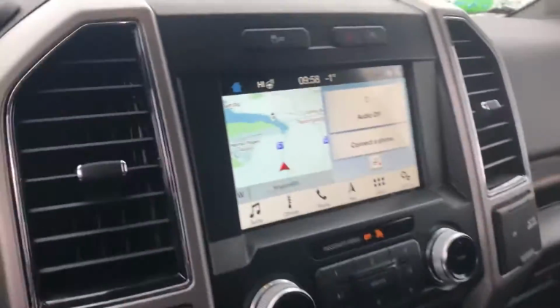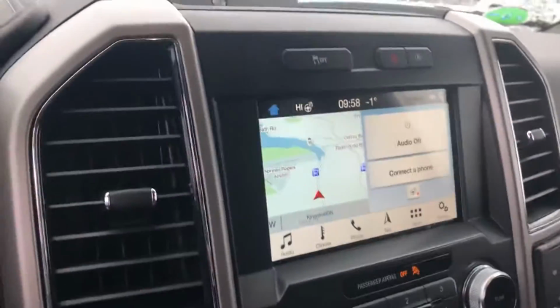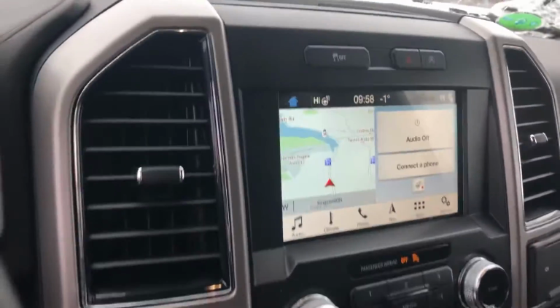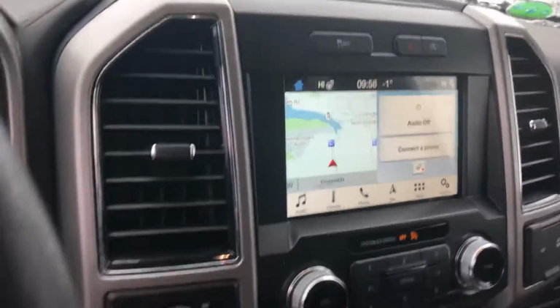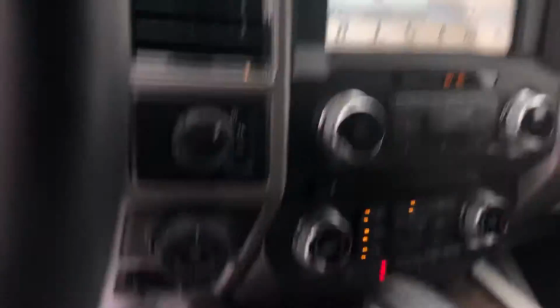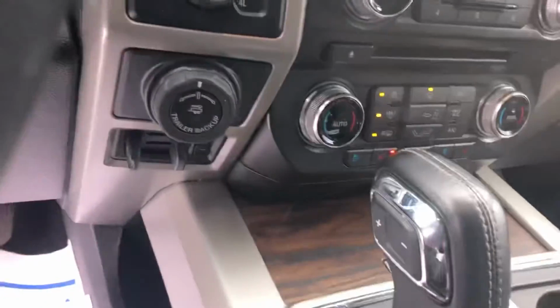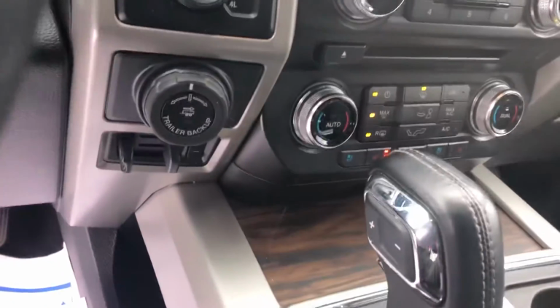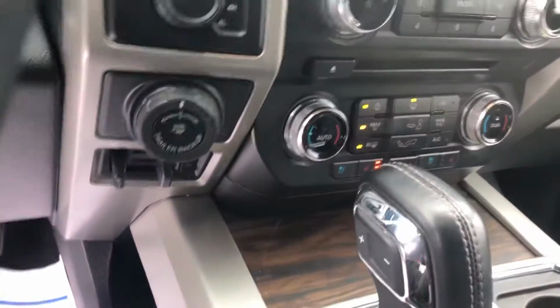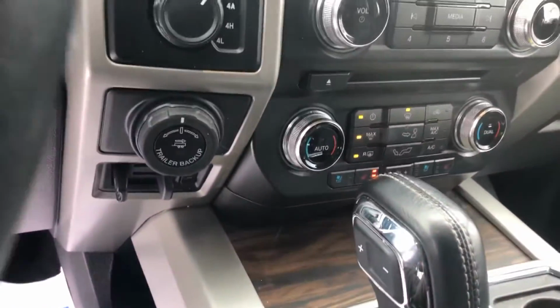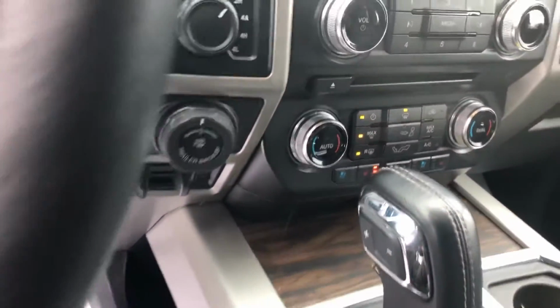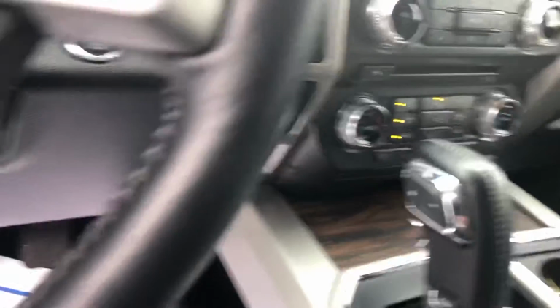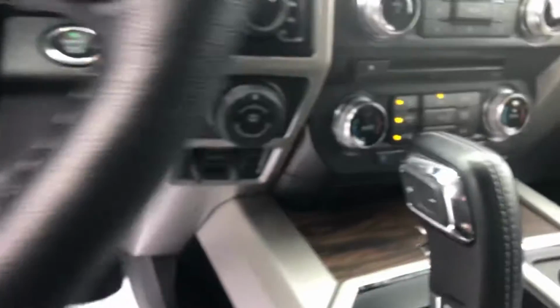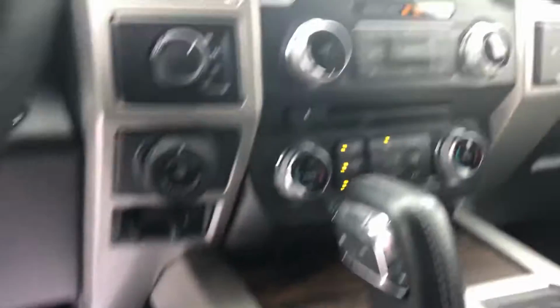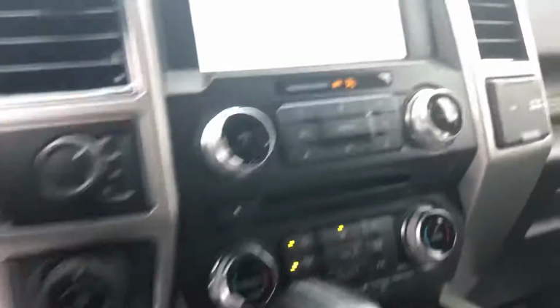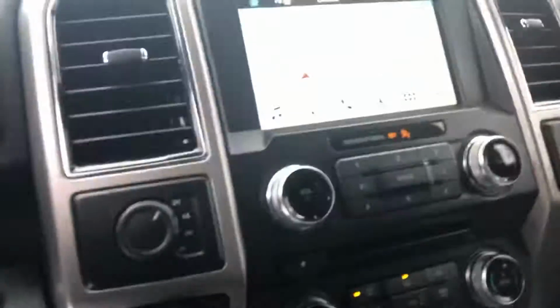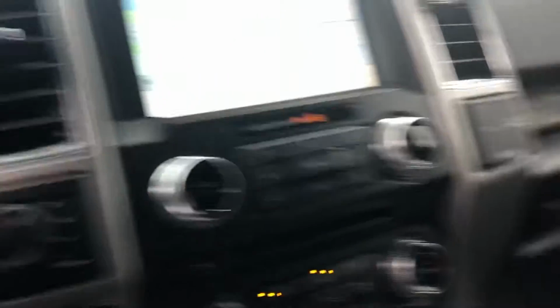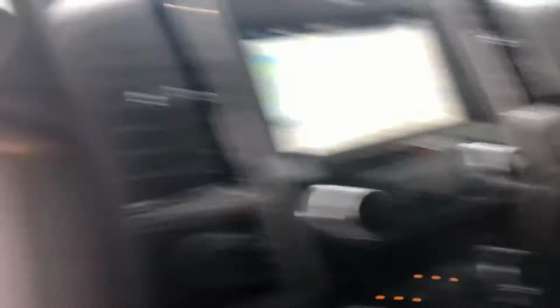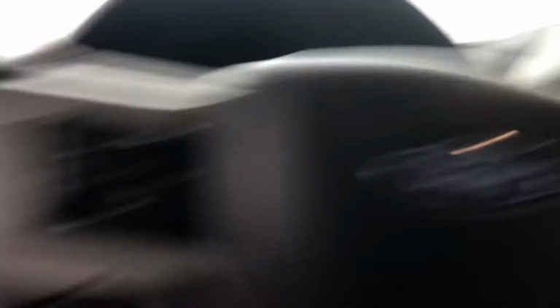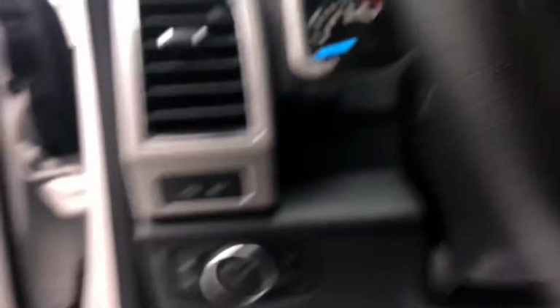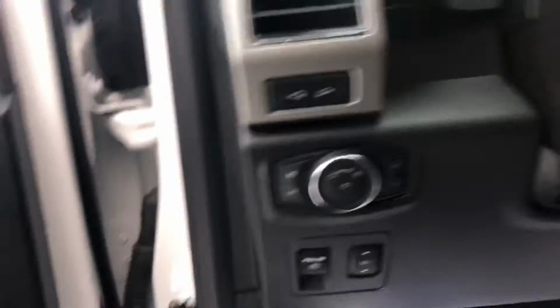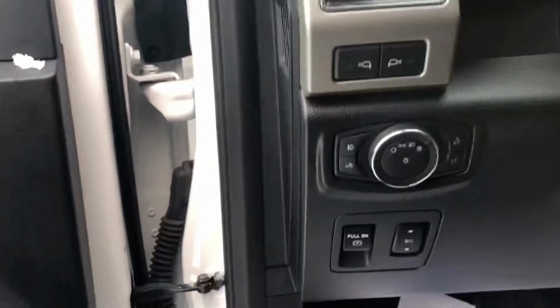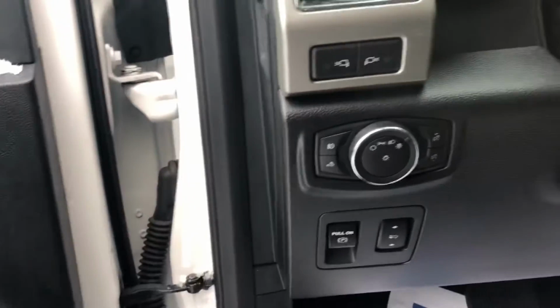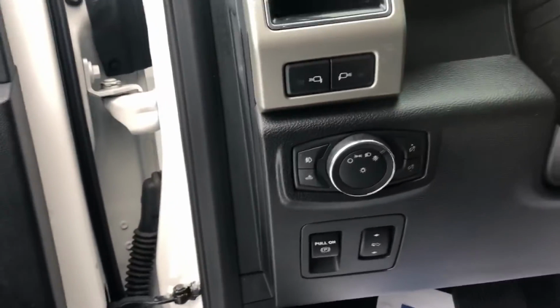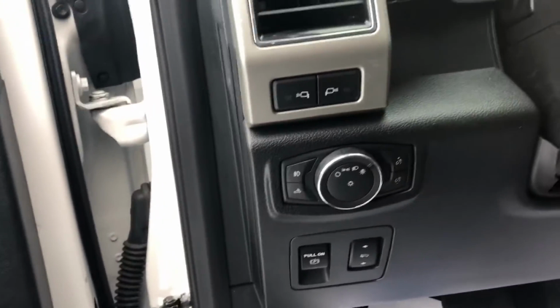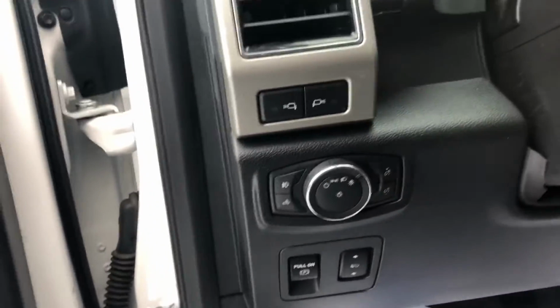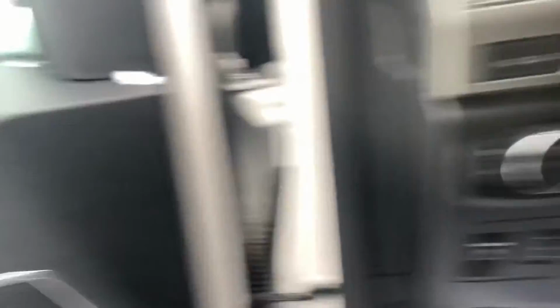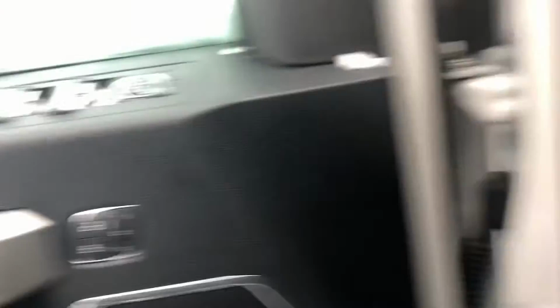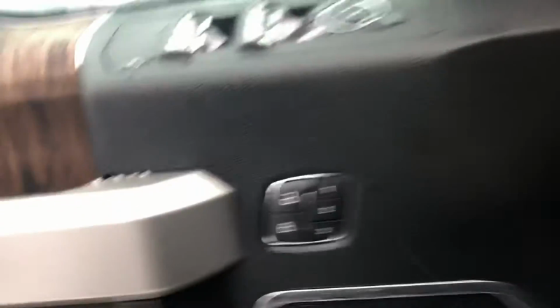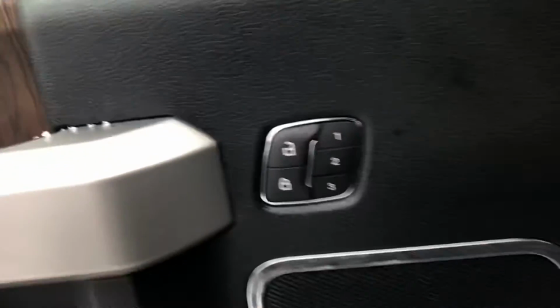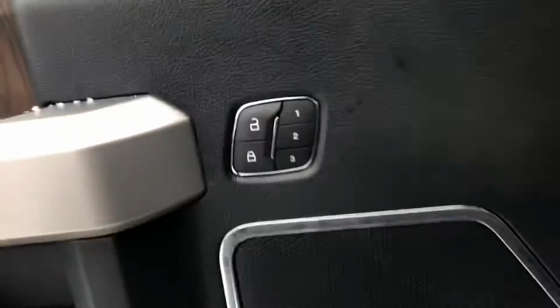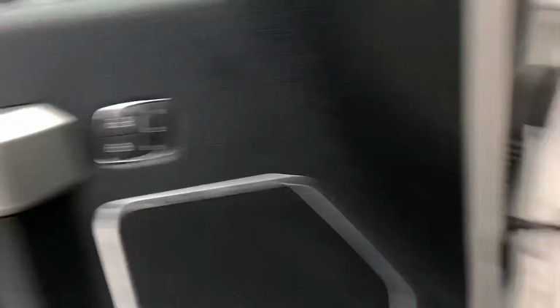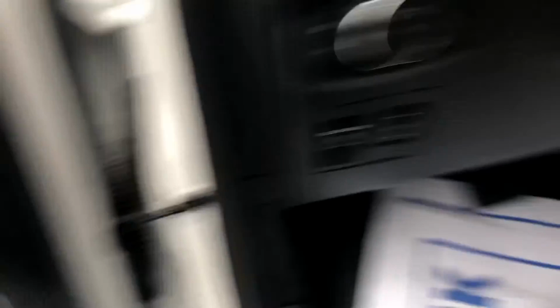Navigation. Heated seats. Cooled seats. Heated steering wheel. Adjustable pedals. It also has memory seats as you can see.